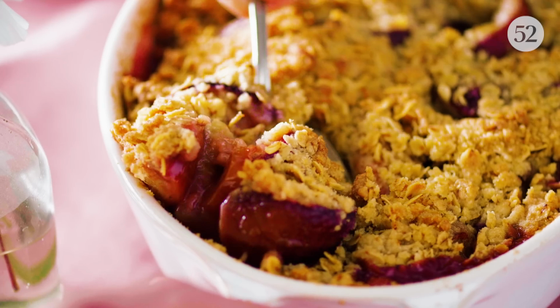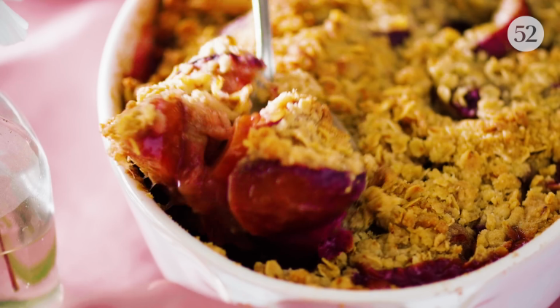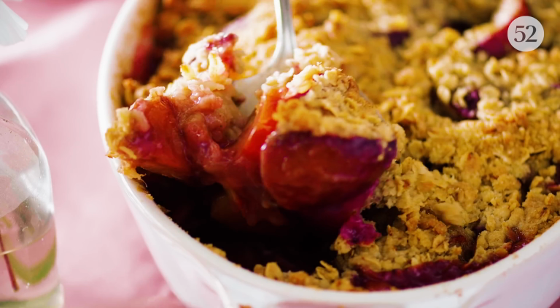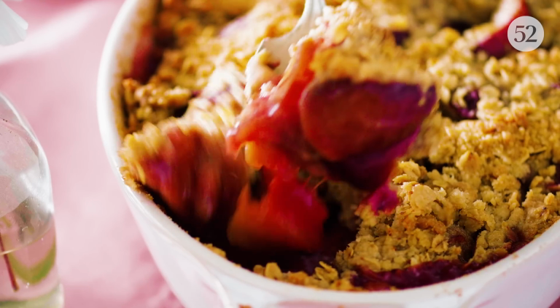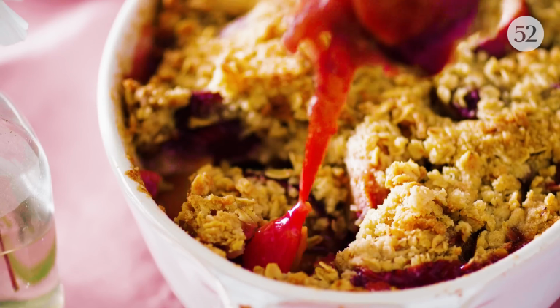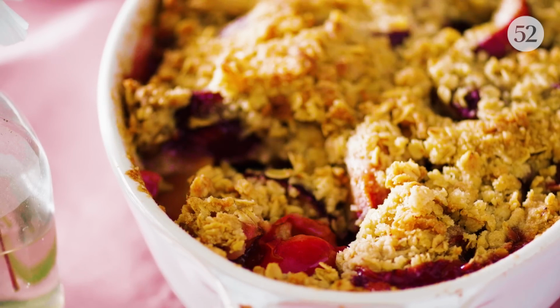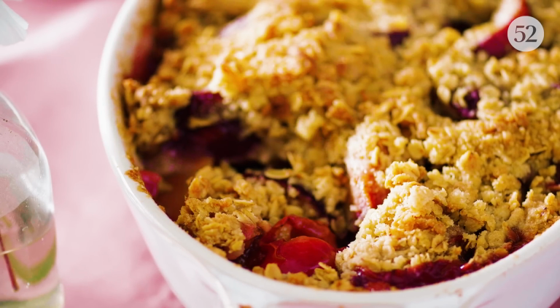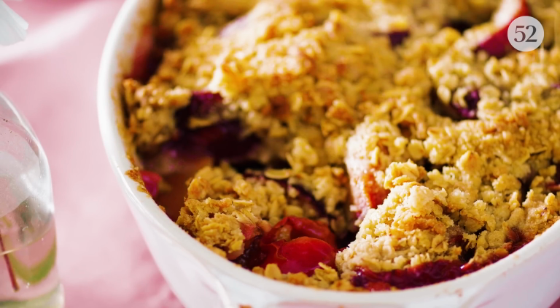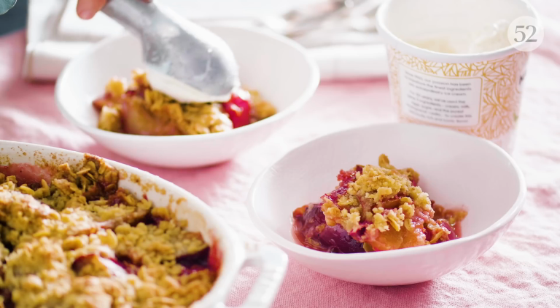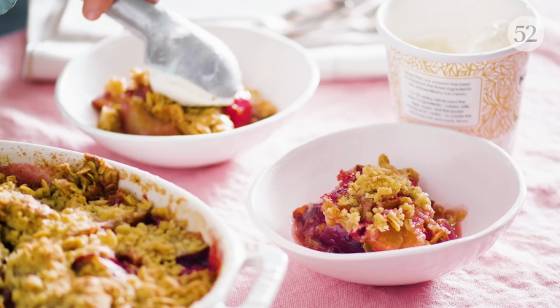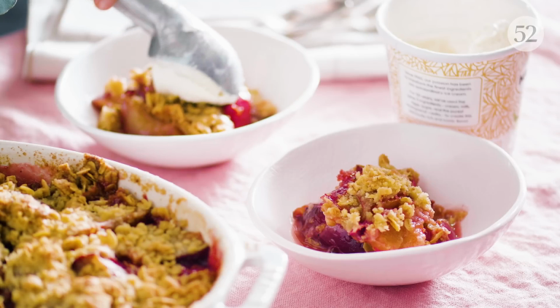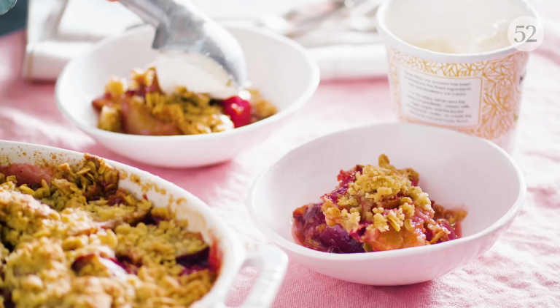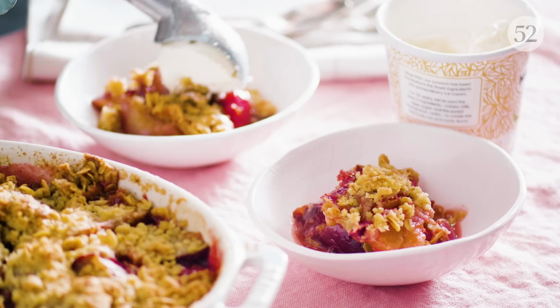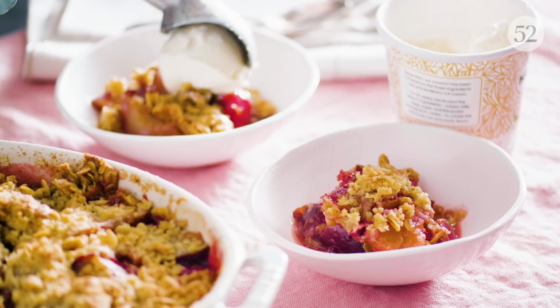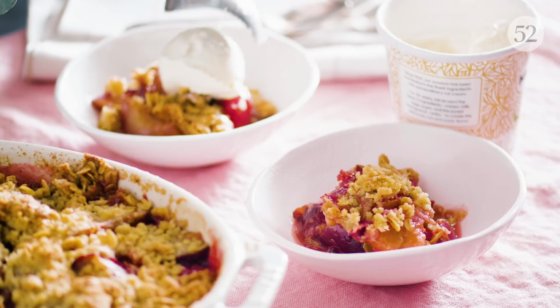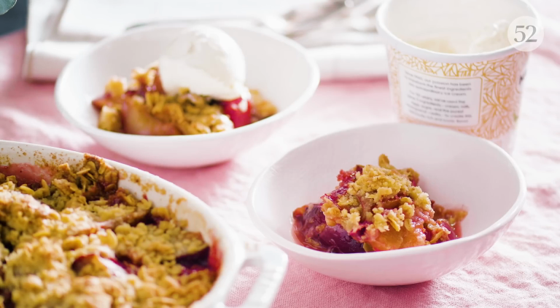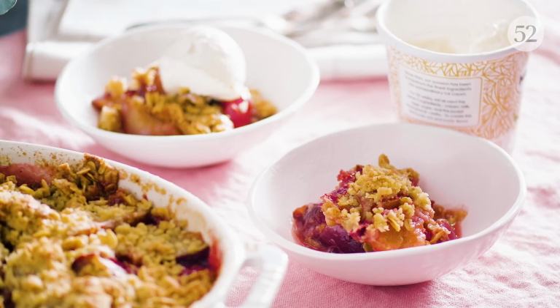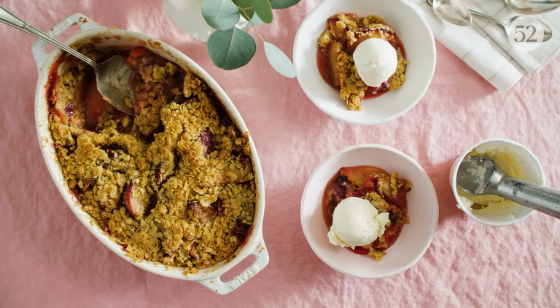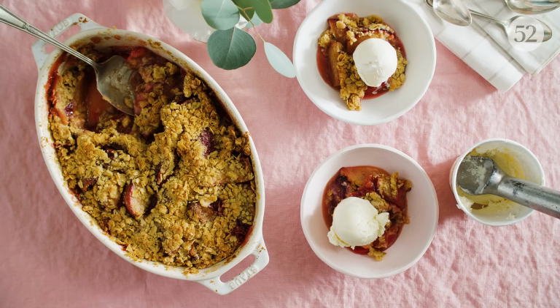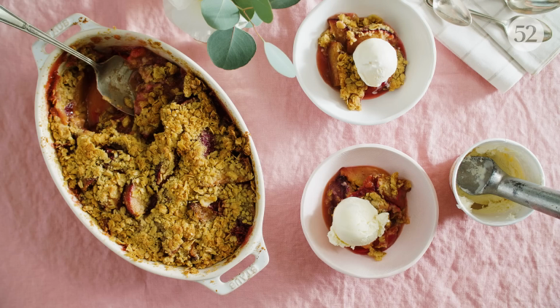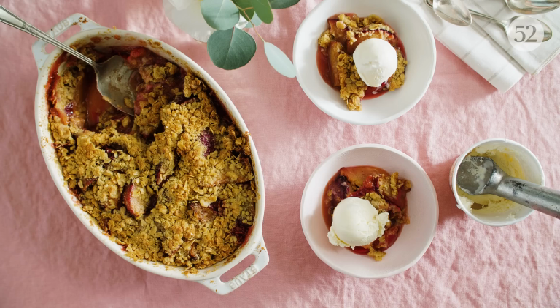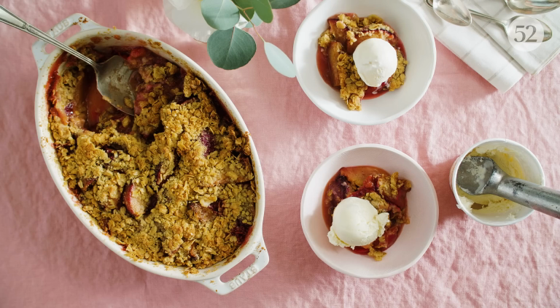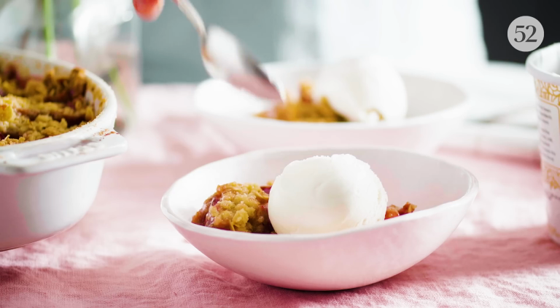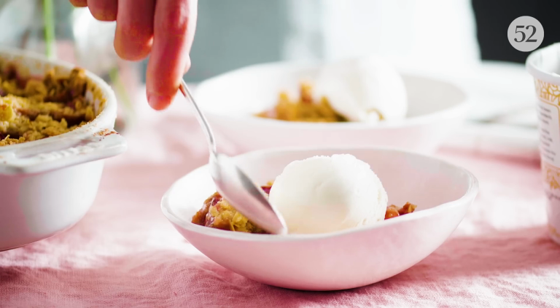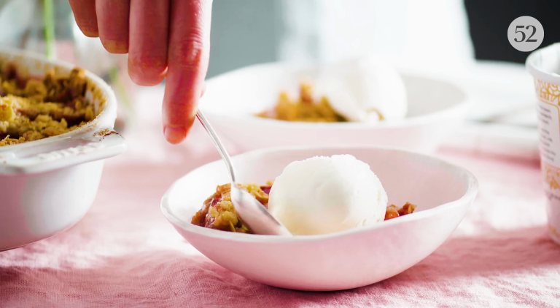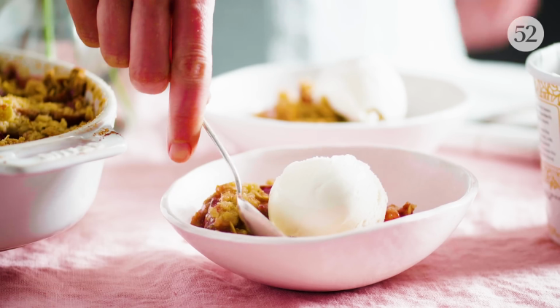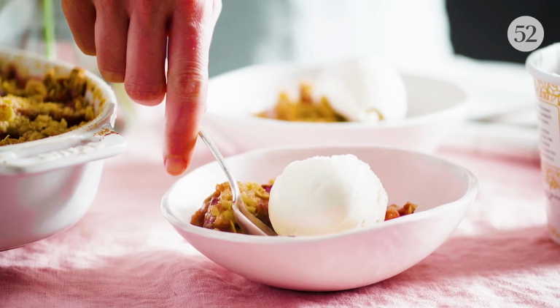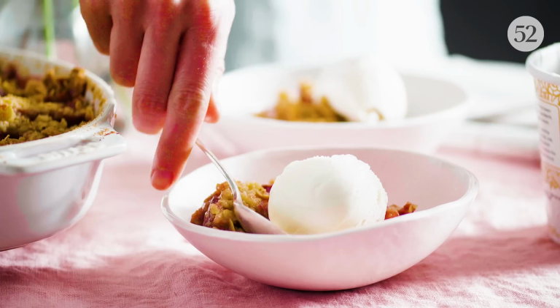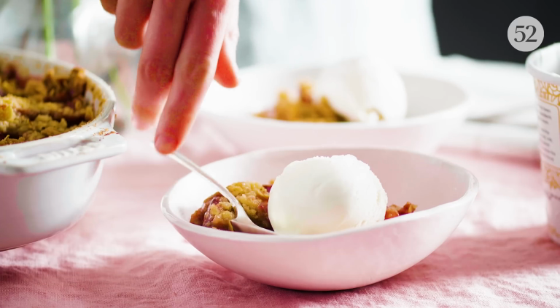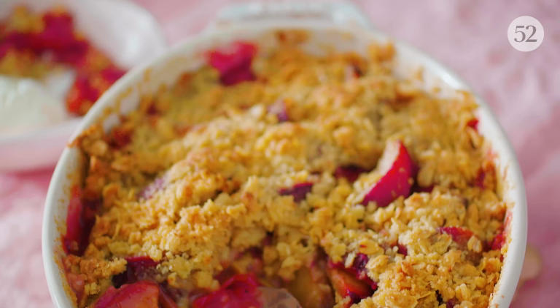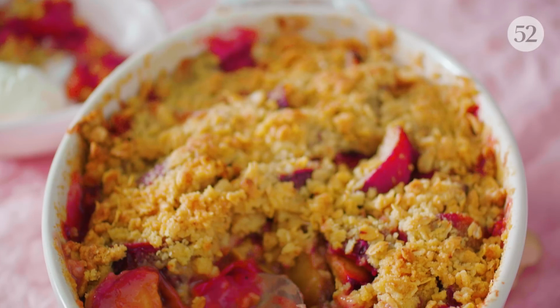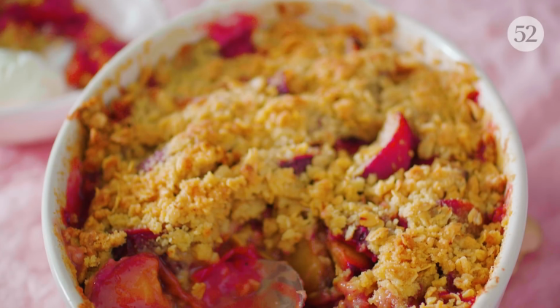Try it warm with ice cream so it melts as you eat. And that's plum crisp in five ingredients. Let's eat!